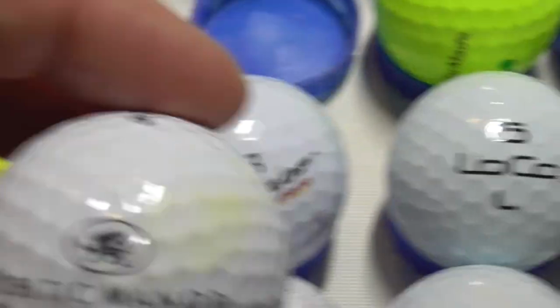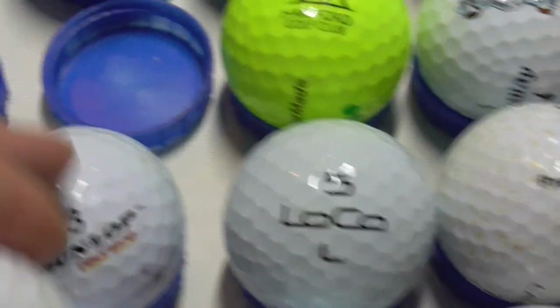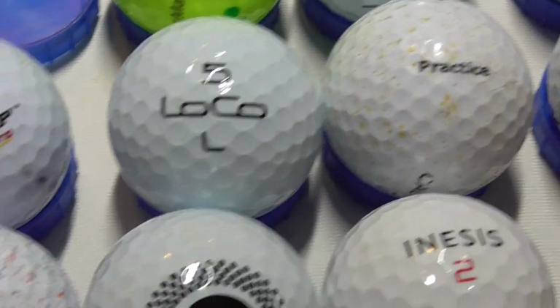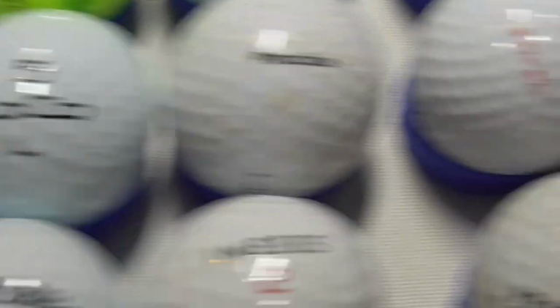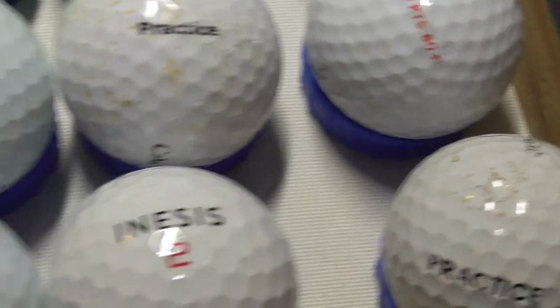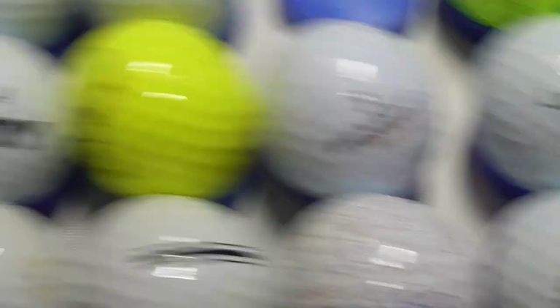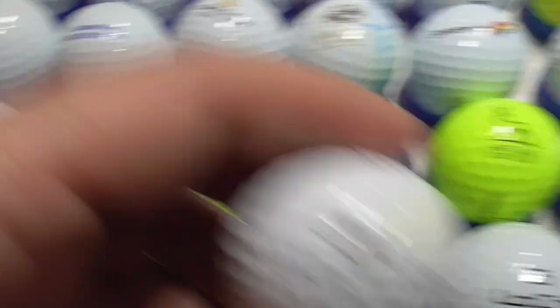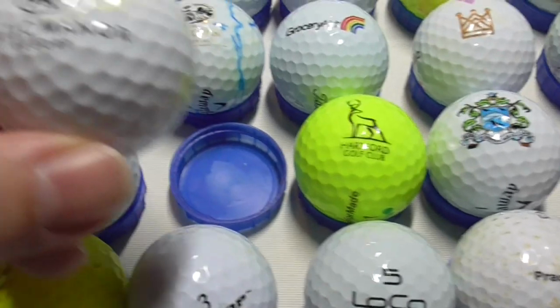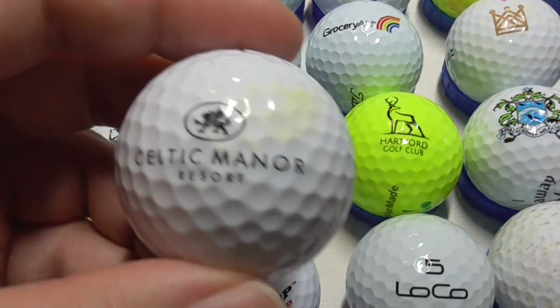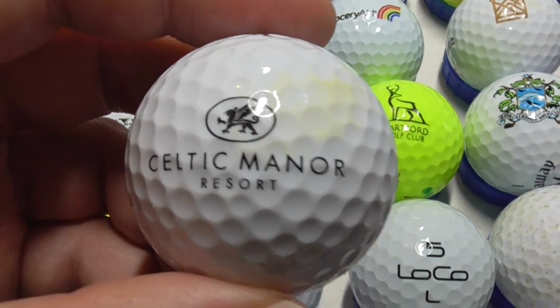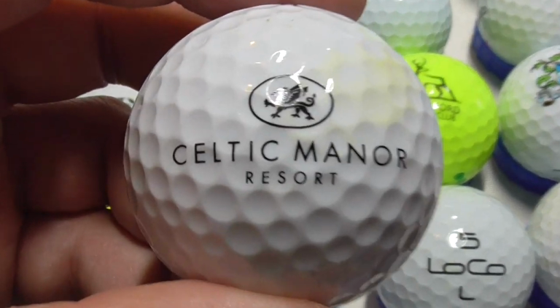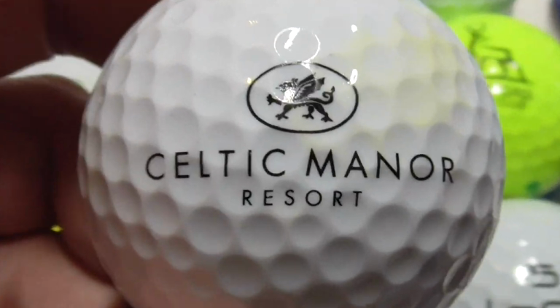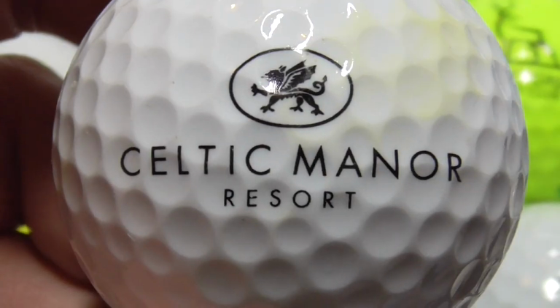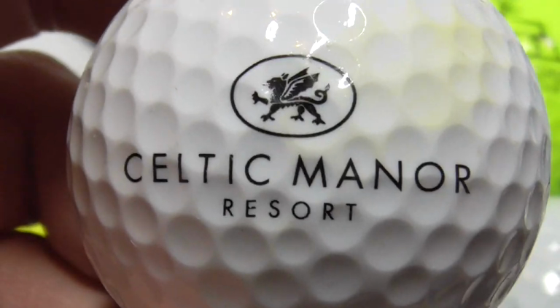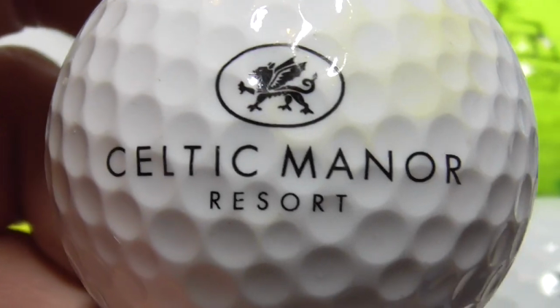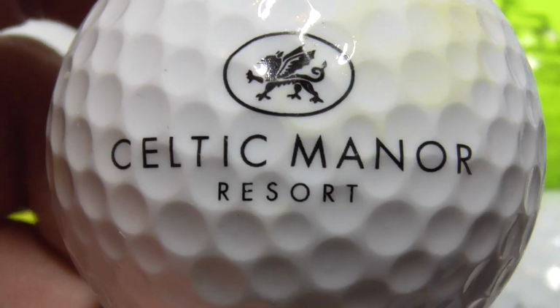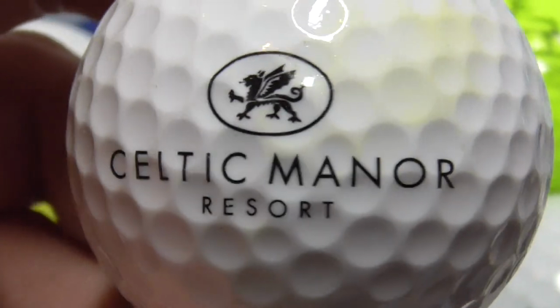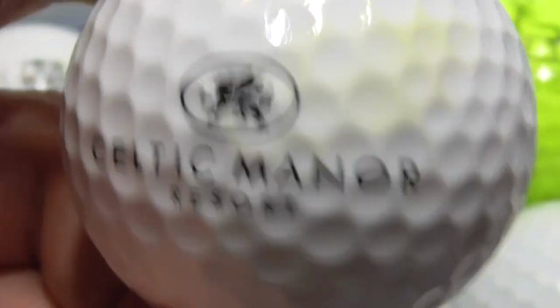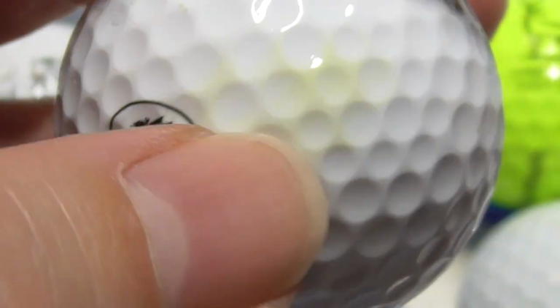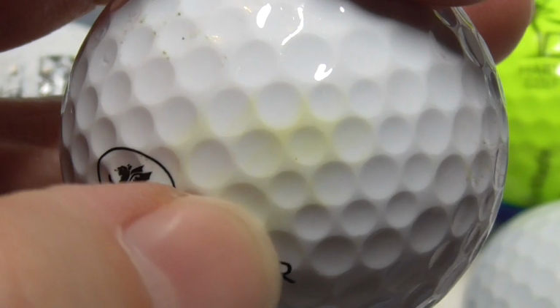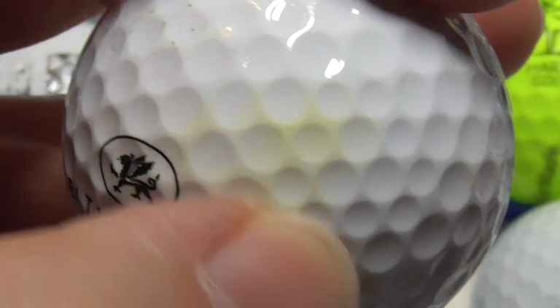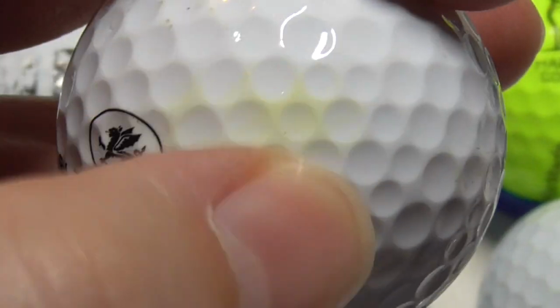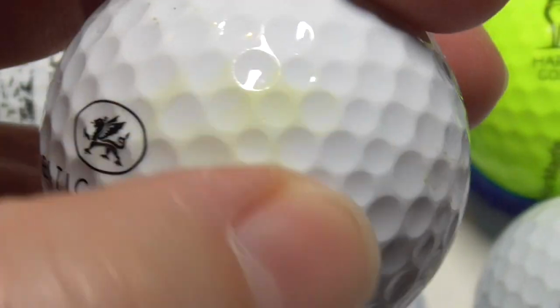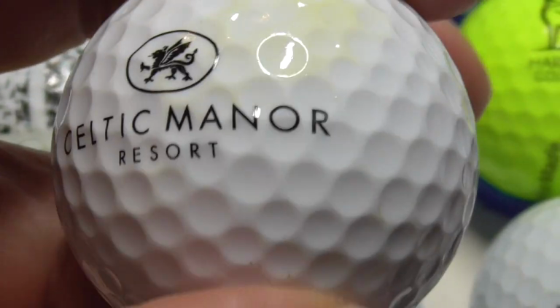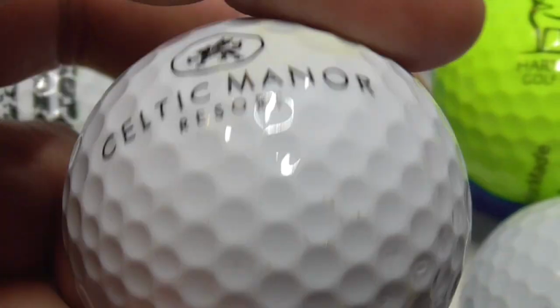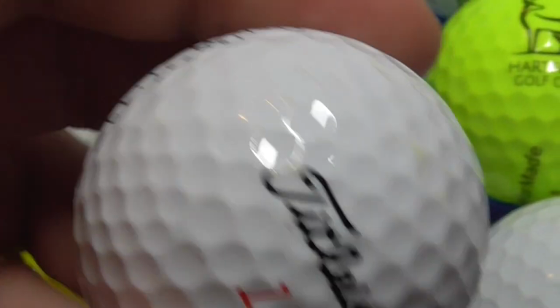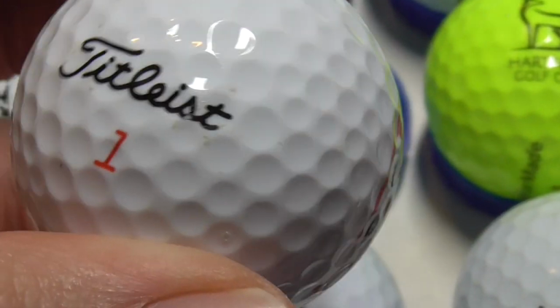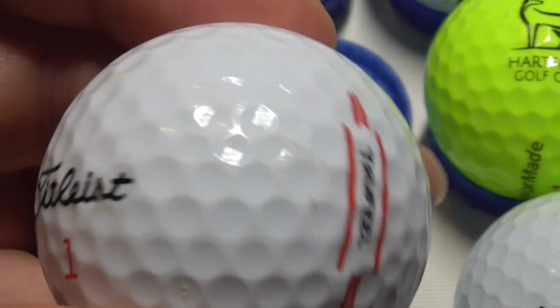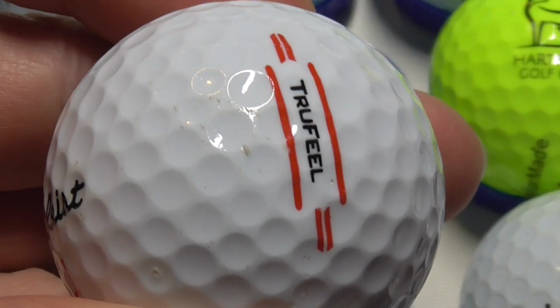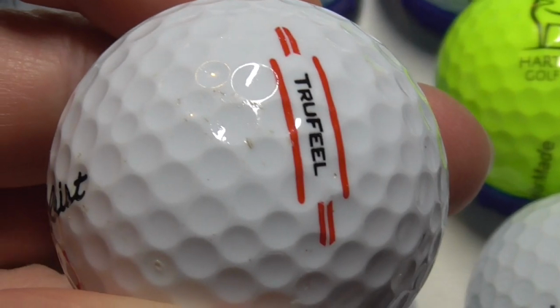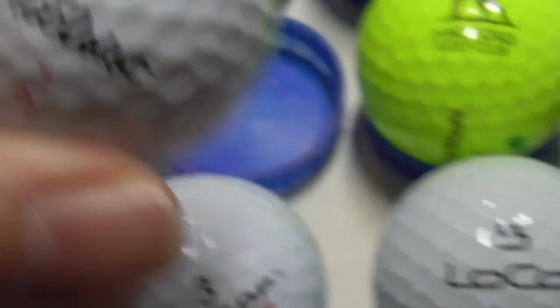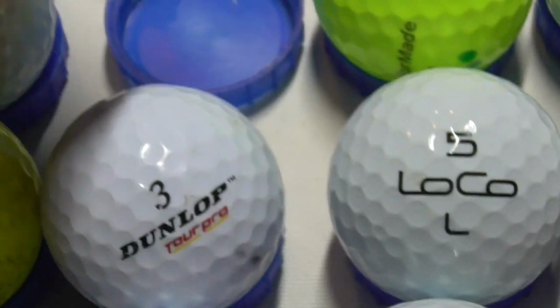Right, so now we're on to the logos — that was the different golf balls section. Now I'm going to do the golf balls with logos. Celtic Manor Resort — it's got a little bit of a yellow stain there, I don't know if that's from a plant or whatever. 2022 model.